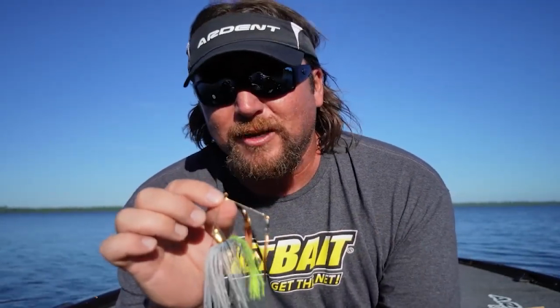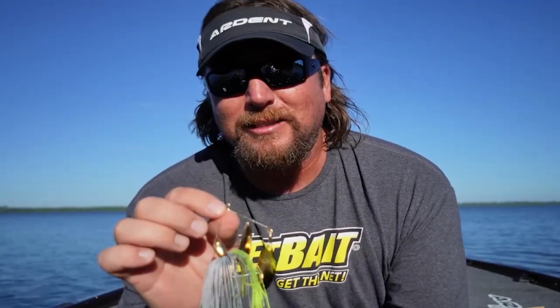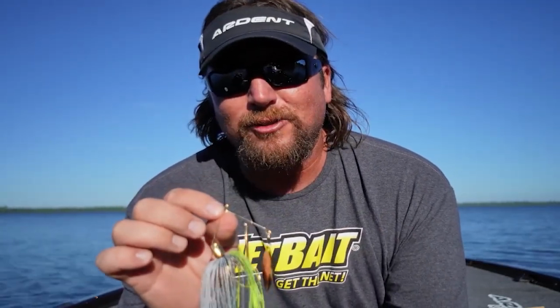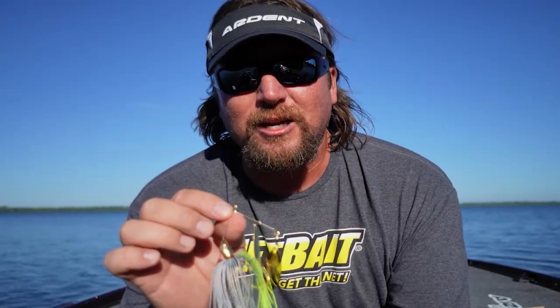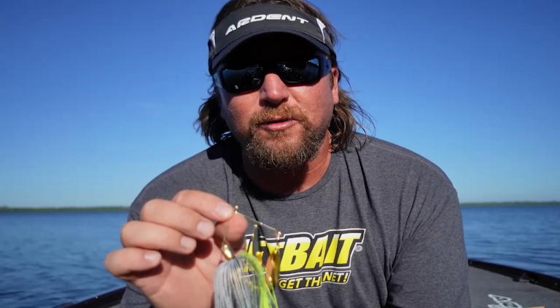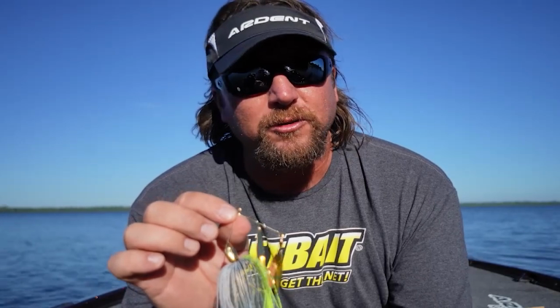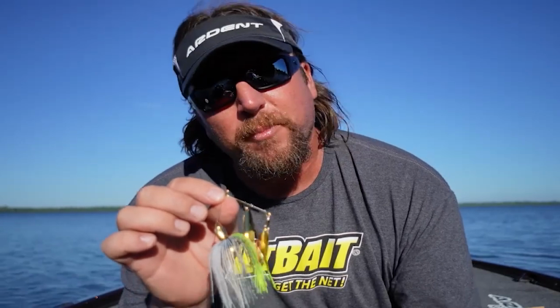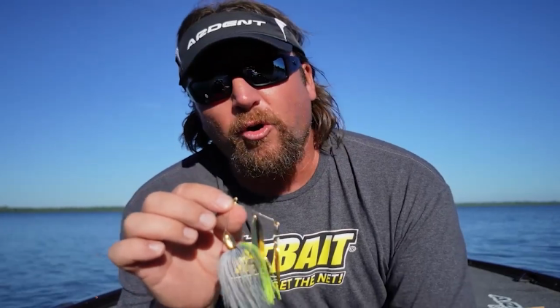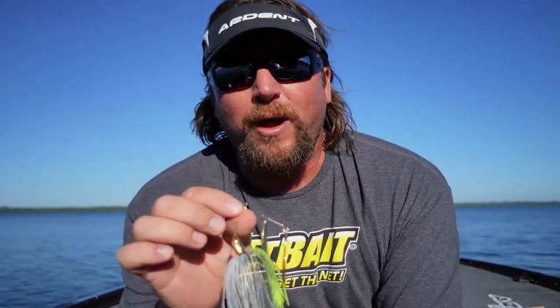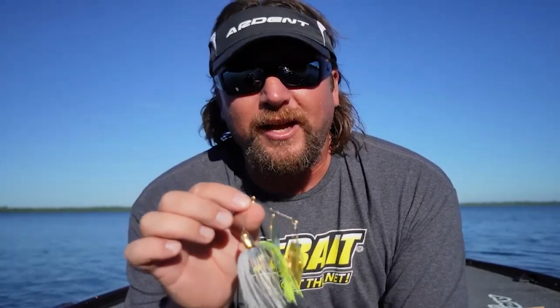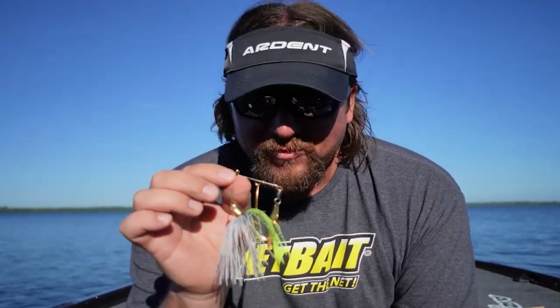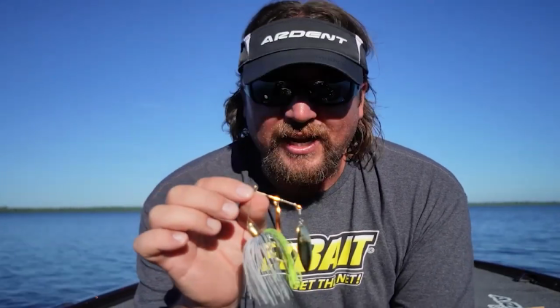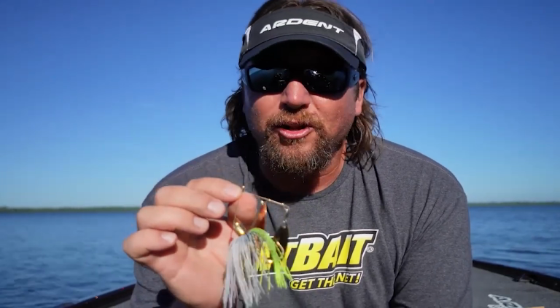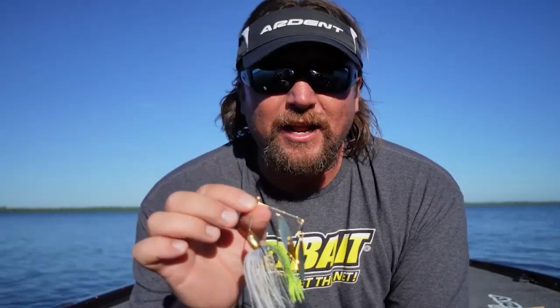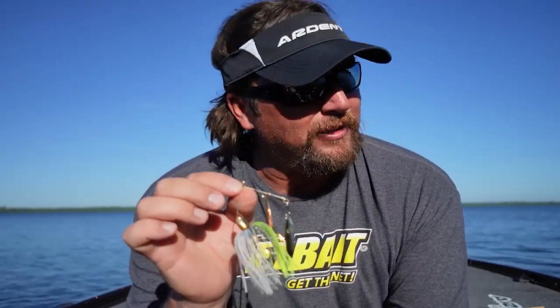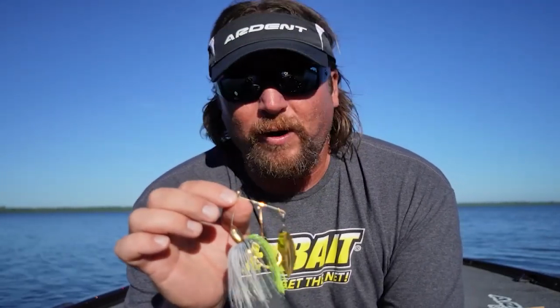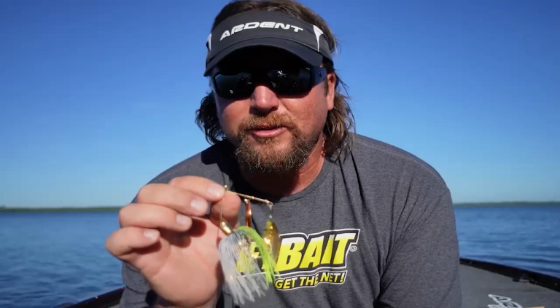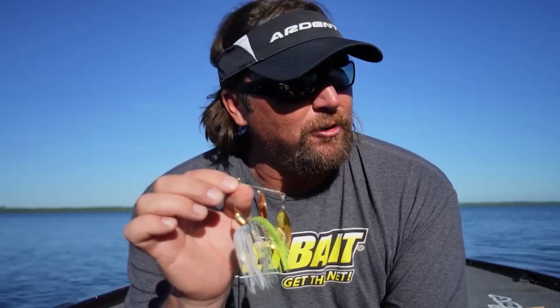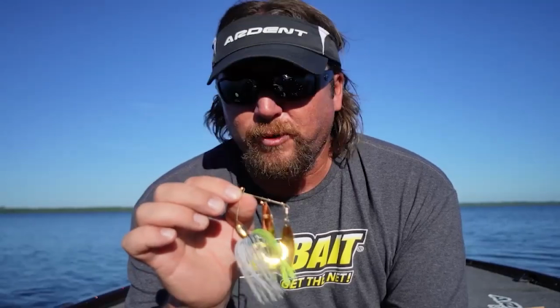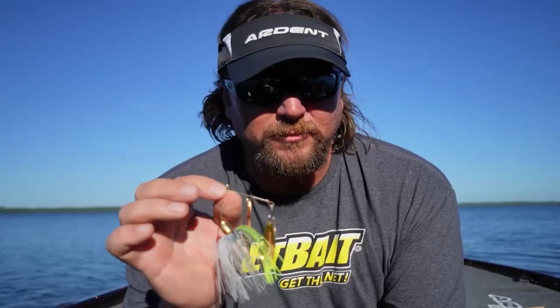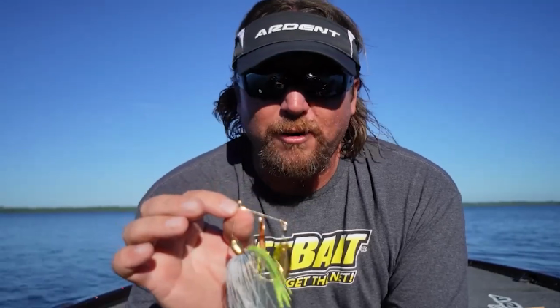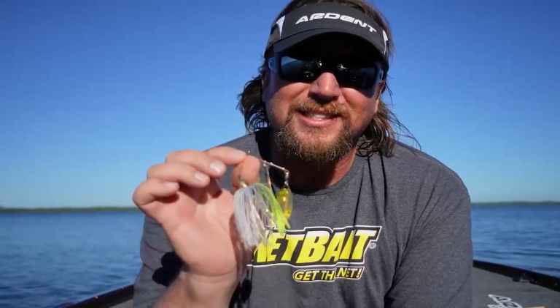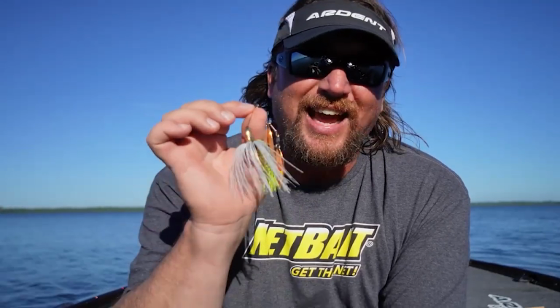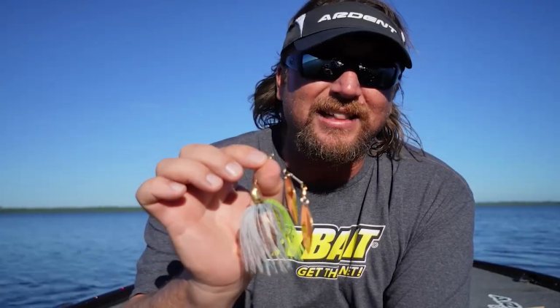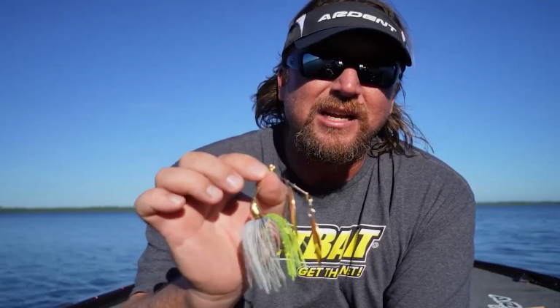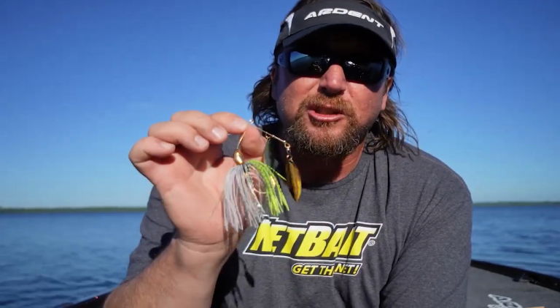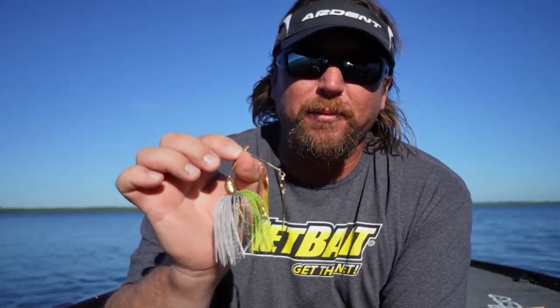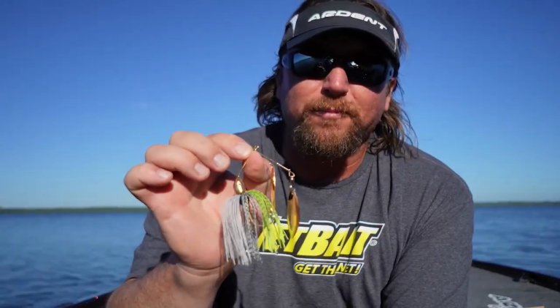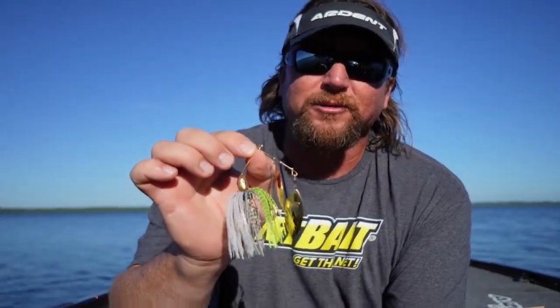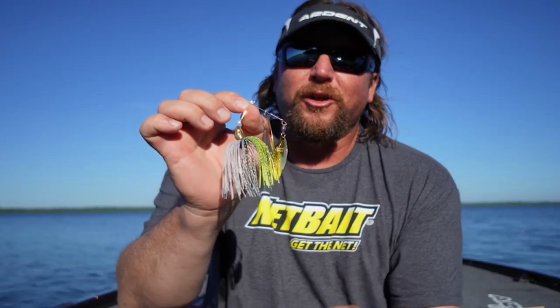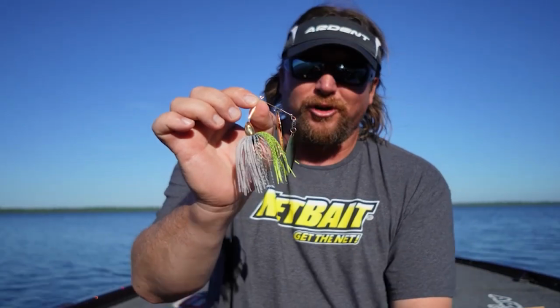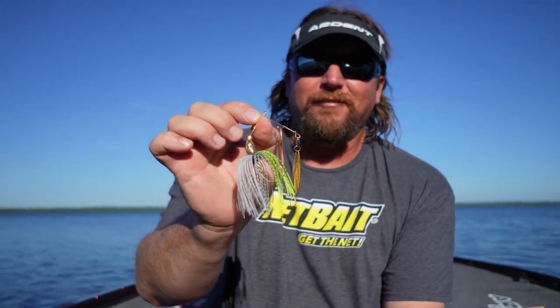You guys have to check it out. This is also available in some of my signature series colors from Nickels. Go on their website, check it out — you can go to Tackle Warehouse, Bass Pro Shops, all kinds of places. The Catalyst spinner bait from Nickels — dude, you're gonna love it.